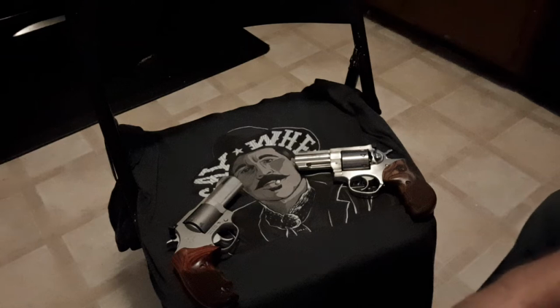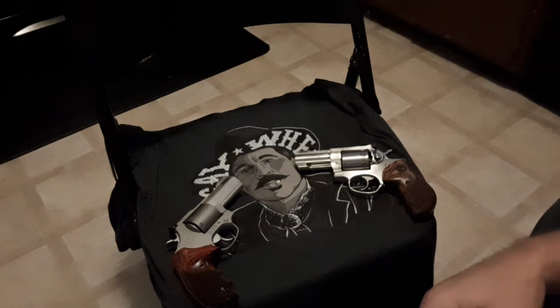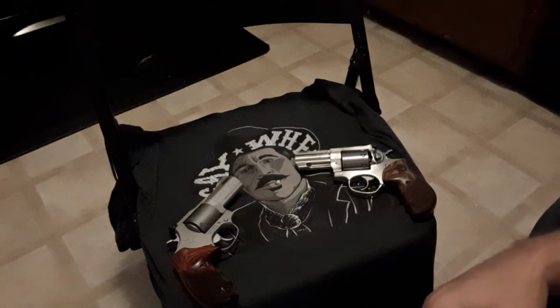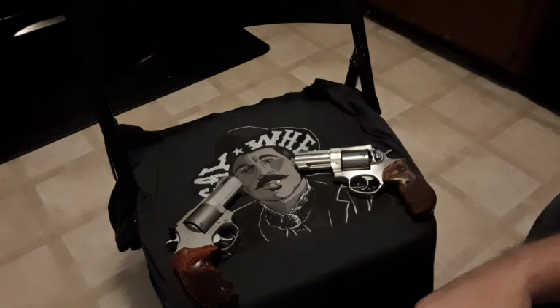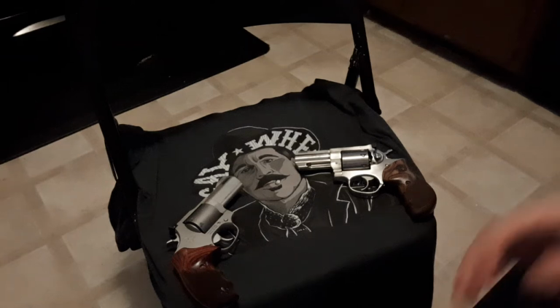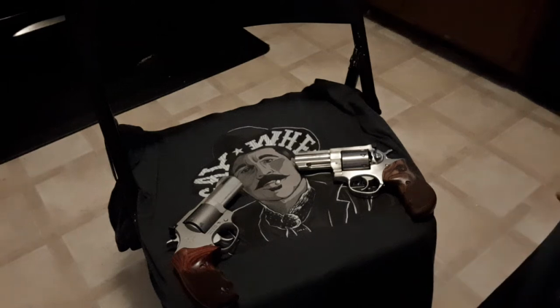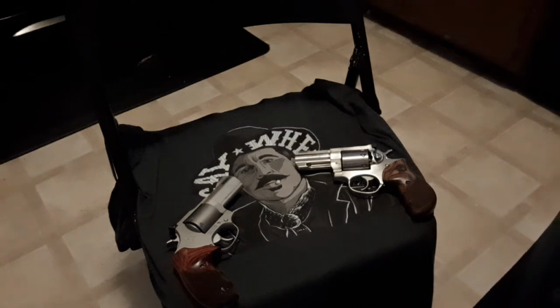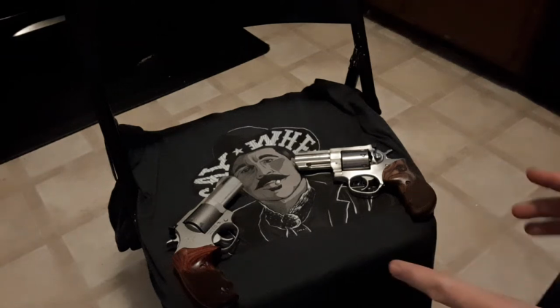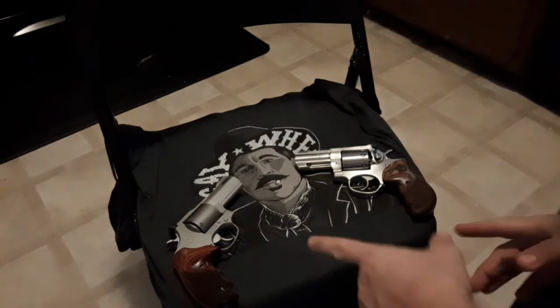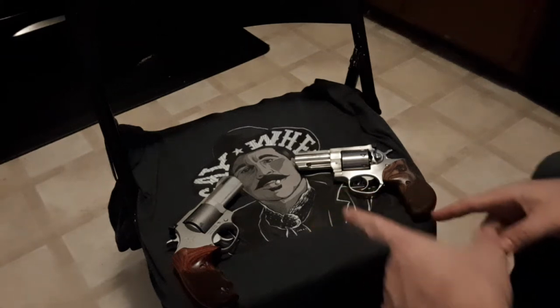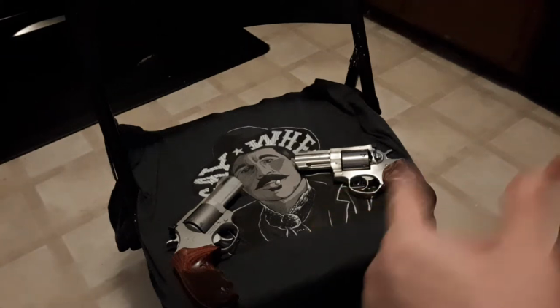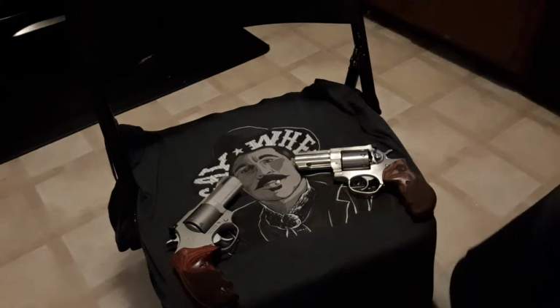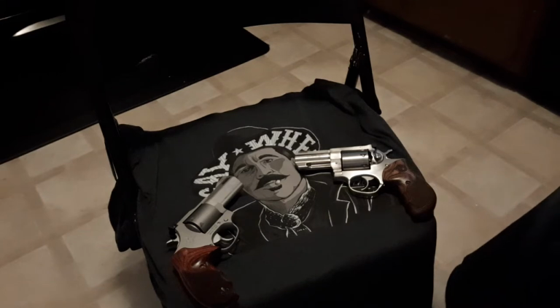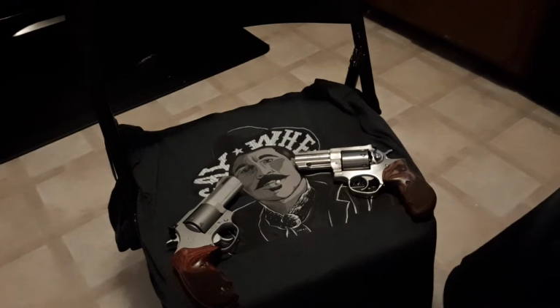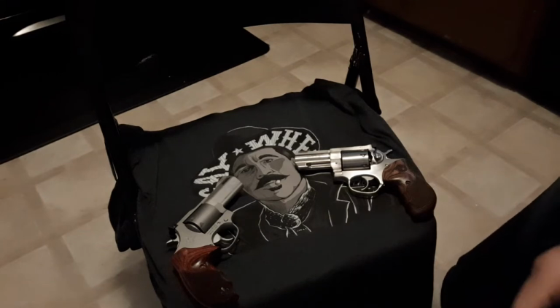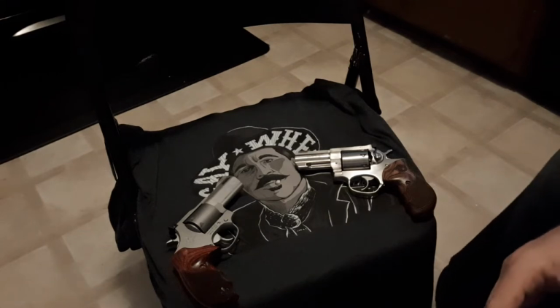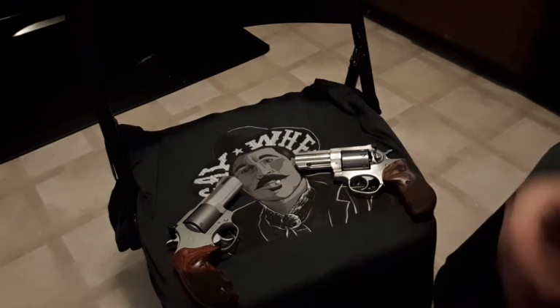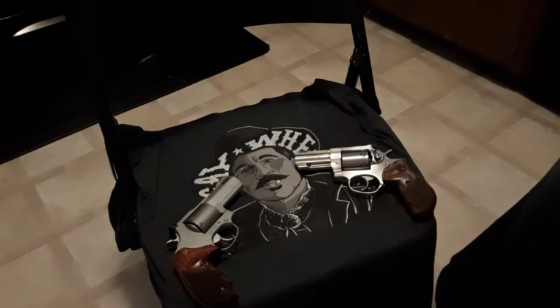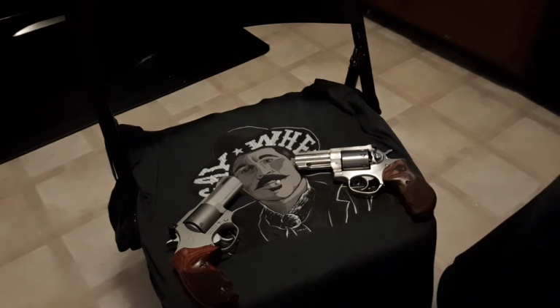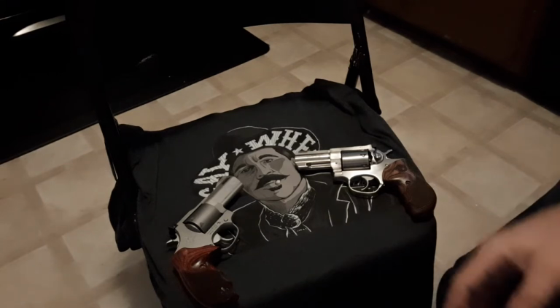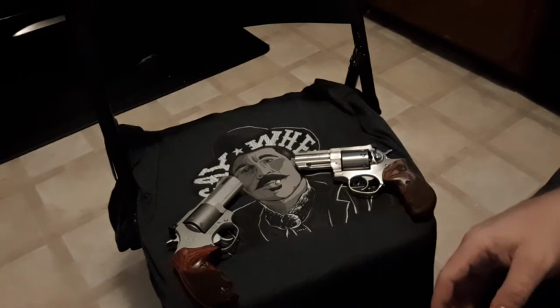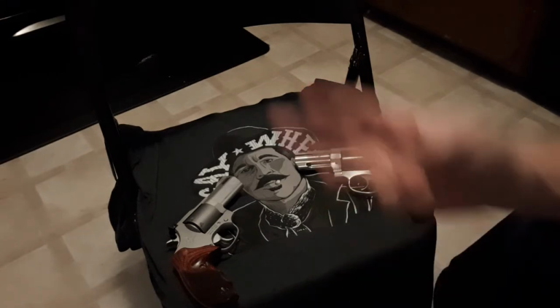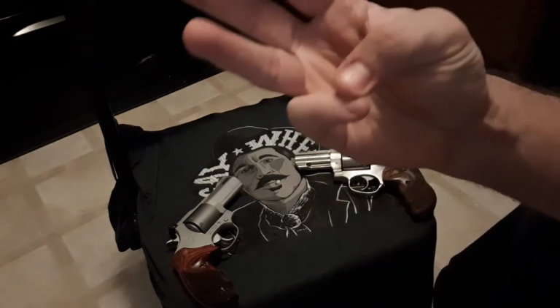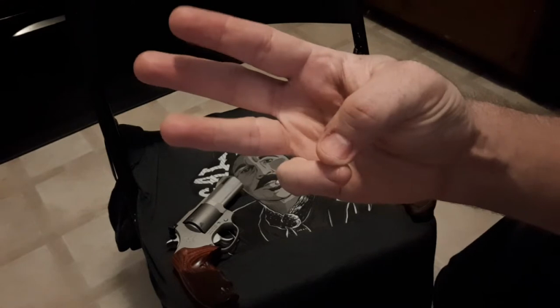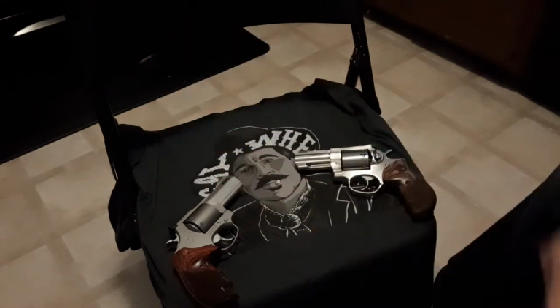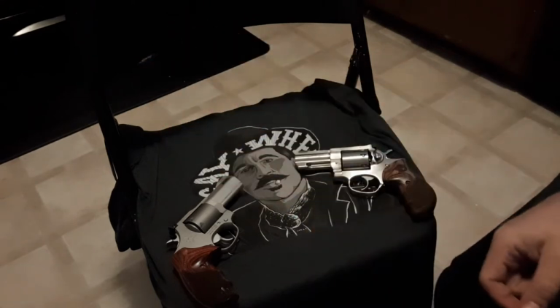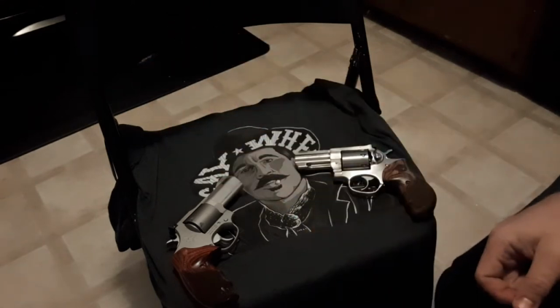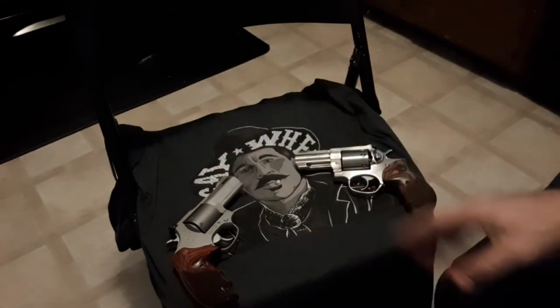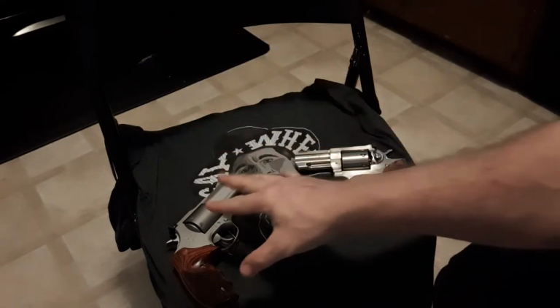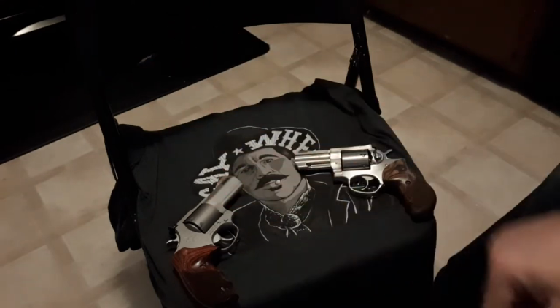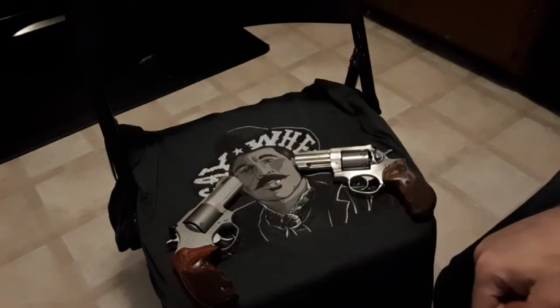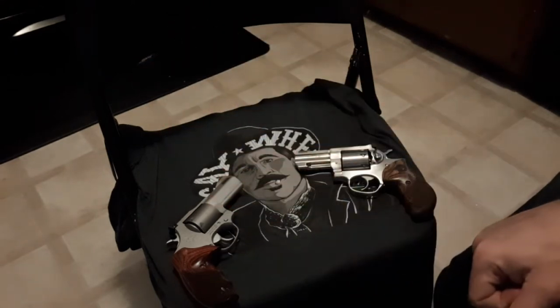Hey everybody, Dan Wolfman at CatchYouTube.com. I'm just back from the range doing revolver training range day, like Denzel, except I use three .357 Magnum revolvers, so they're a little dirty actually guys.